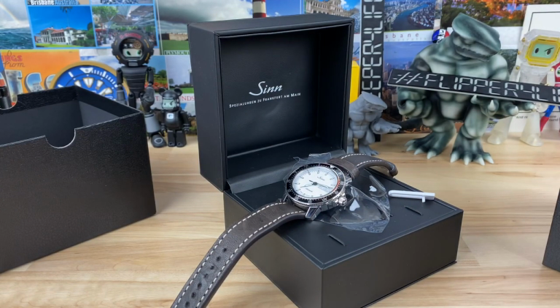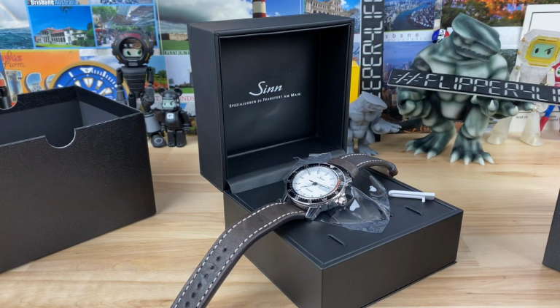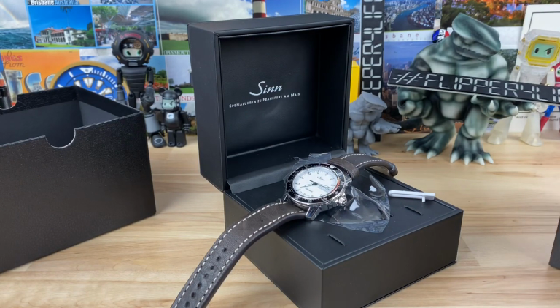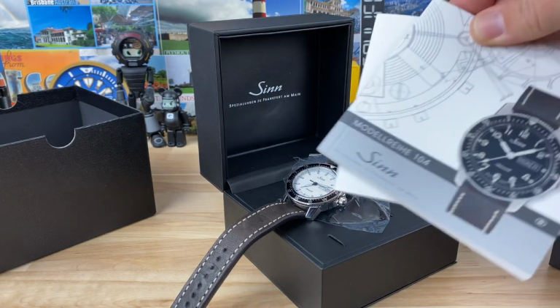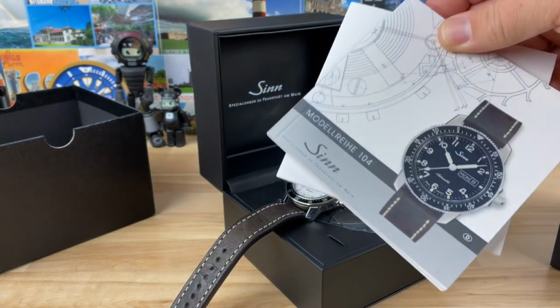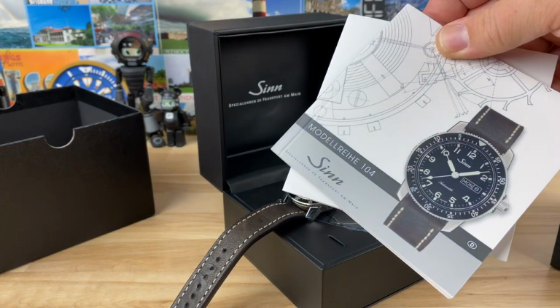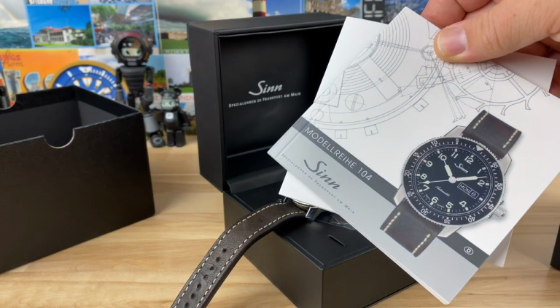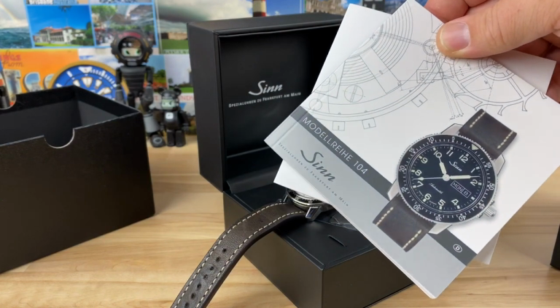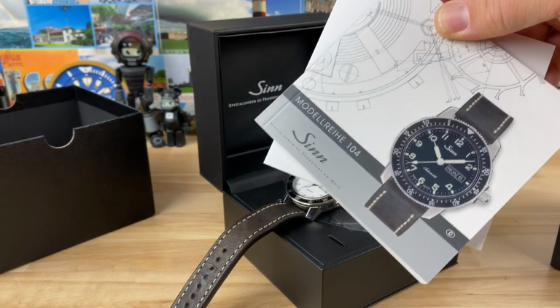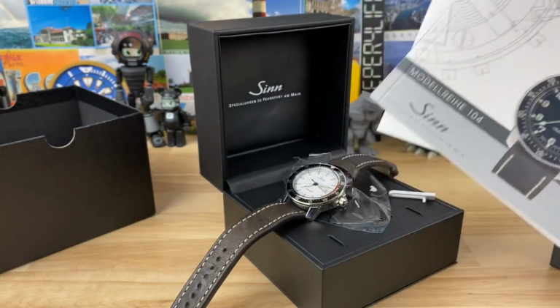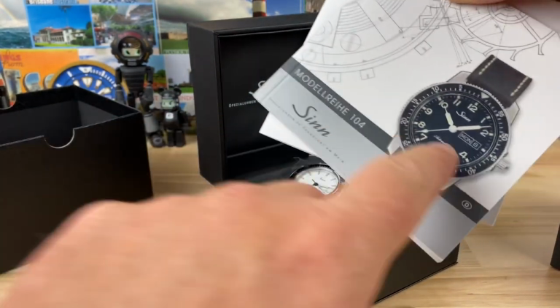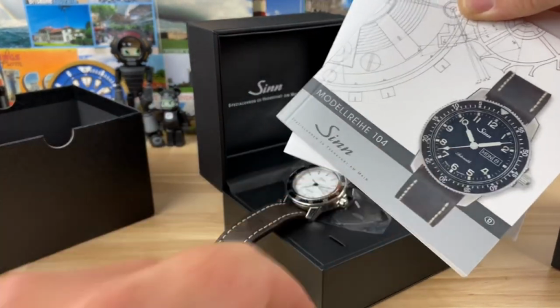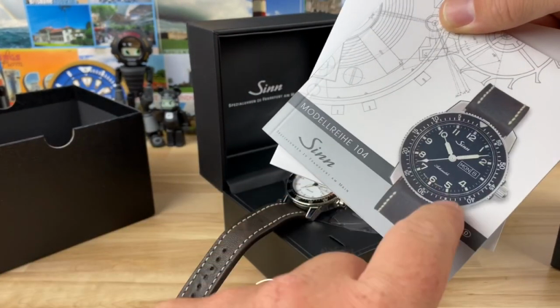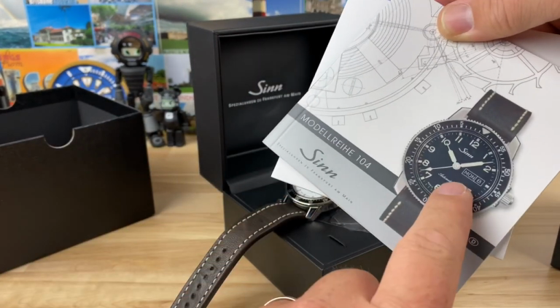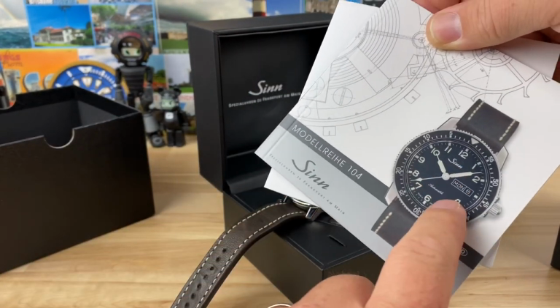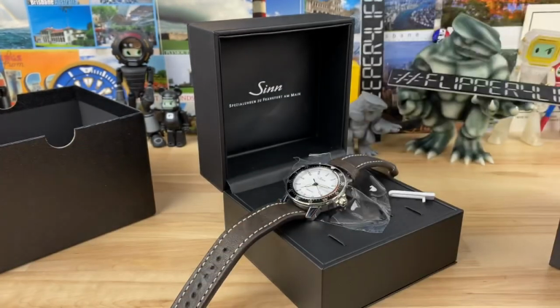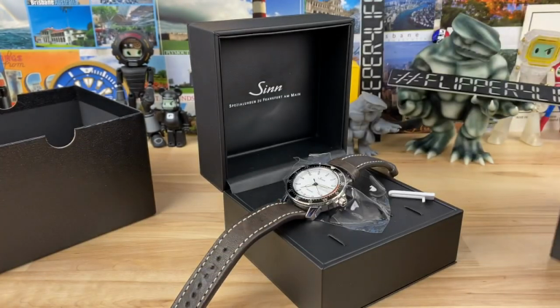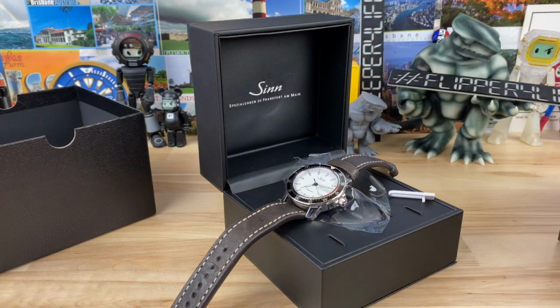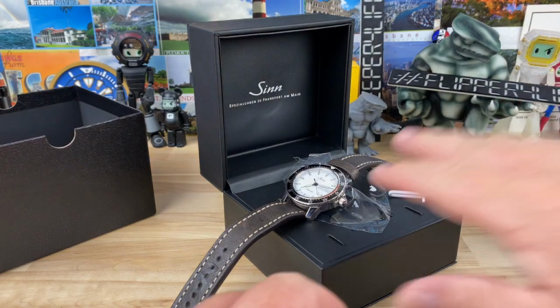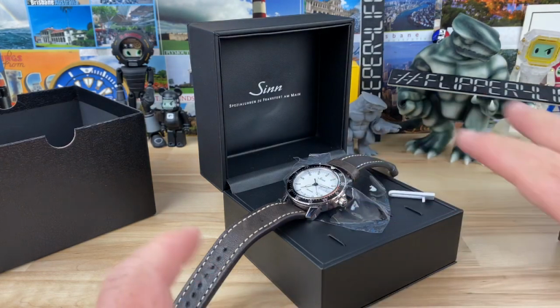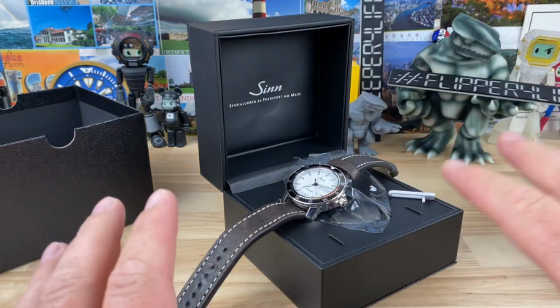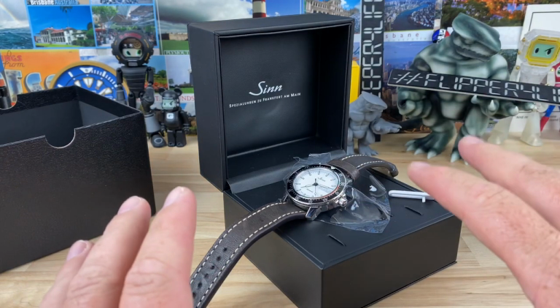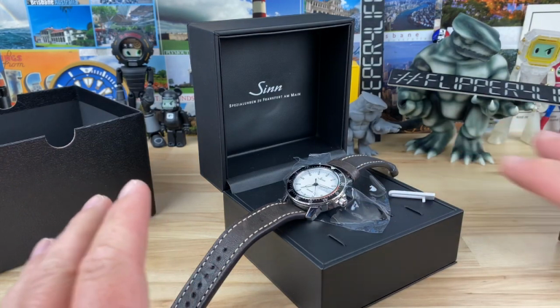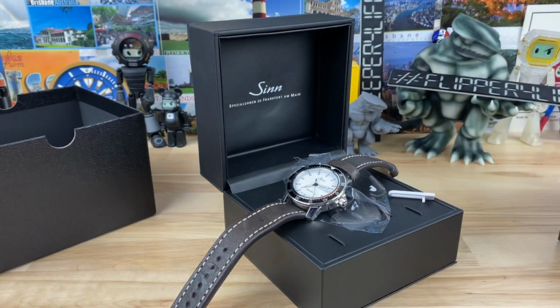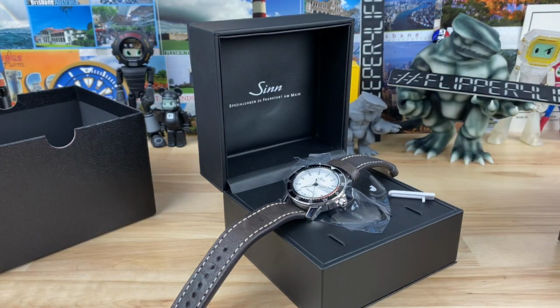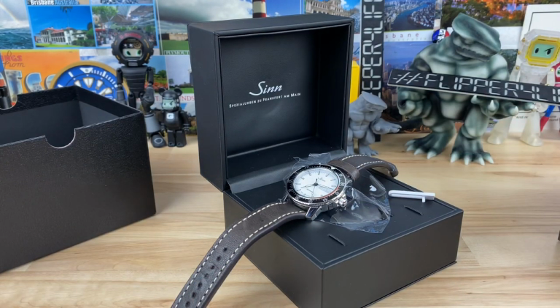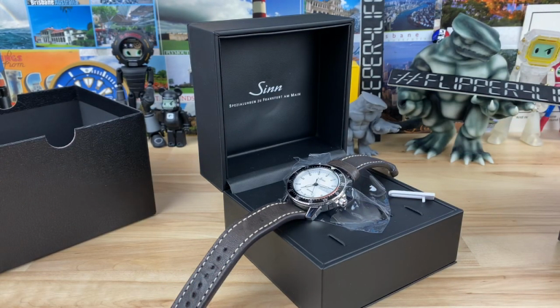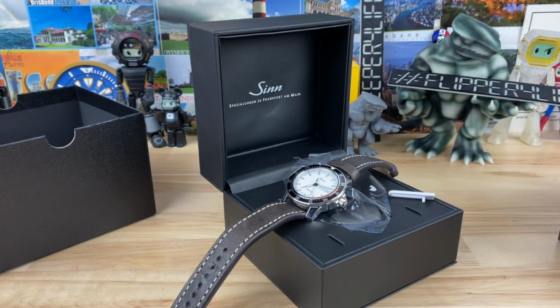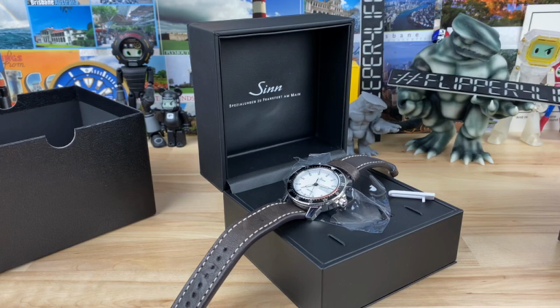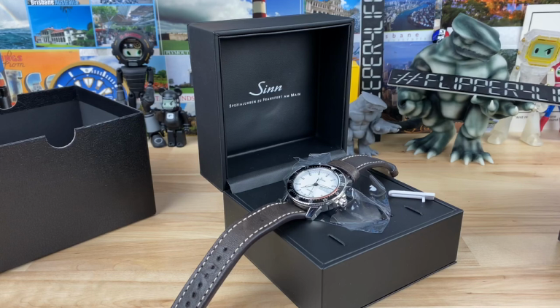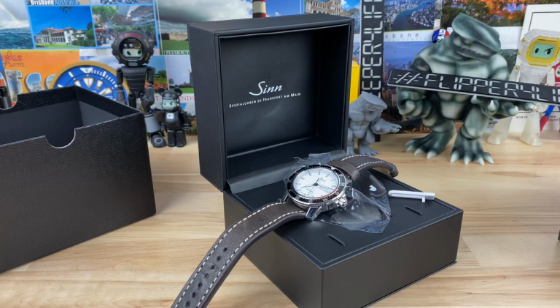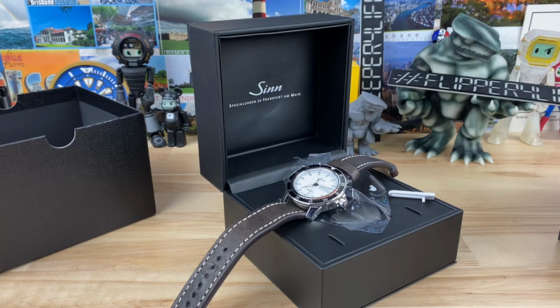There's a look at the packaging it comes with and the arabics — I actually kind of prefer the arabics, but that's a clean presentation on that white dial for sure. All right guys, thanks for watching. I'll catch you on the next vid.